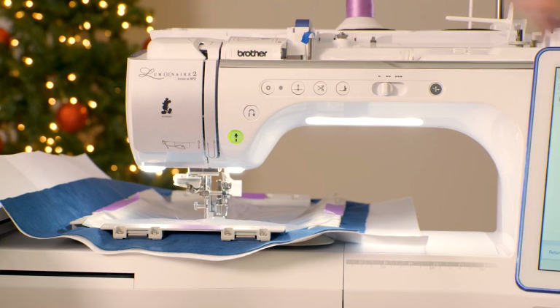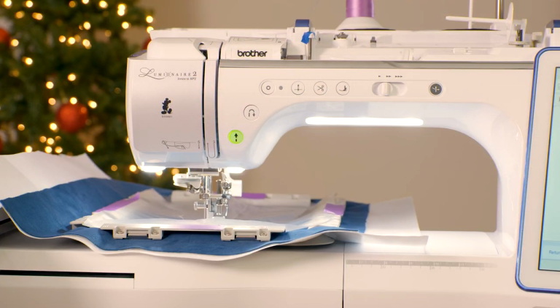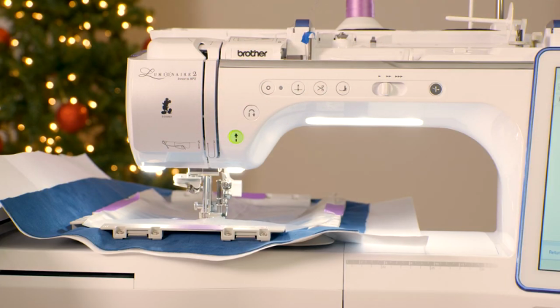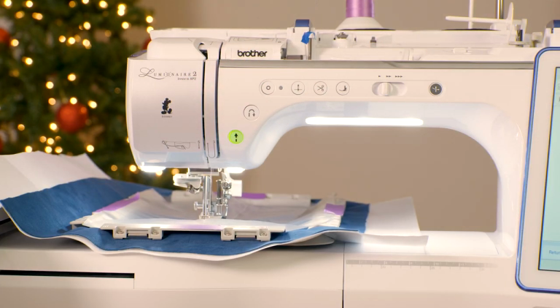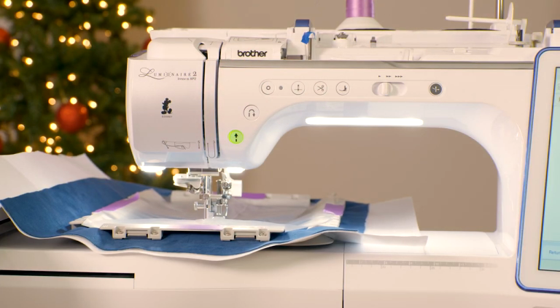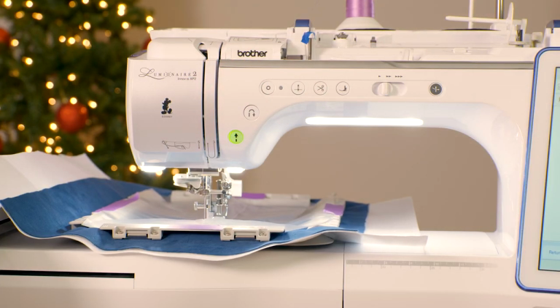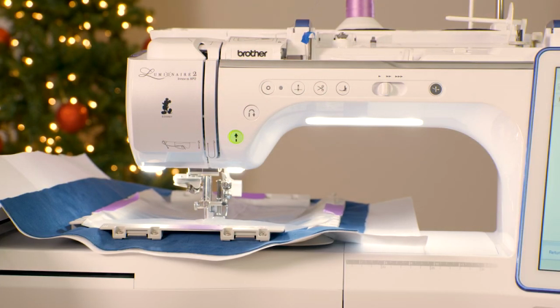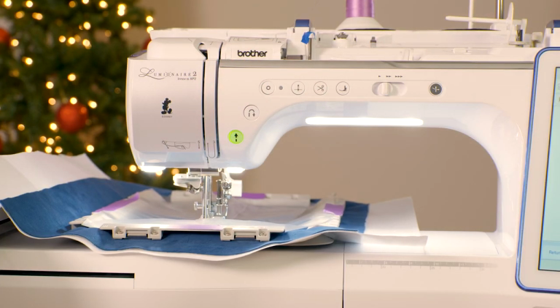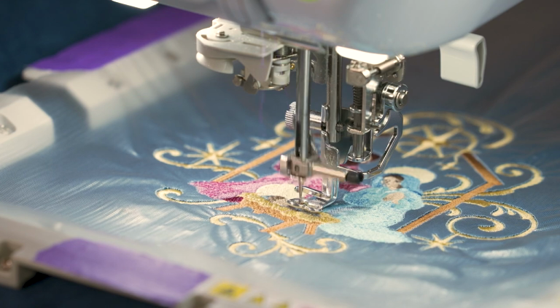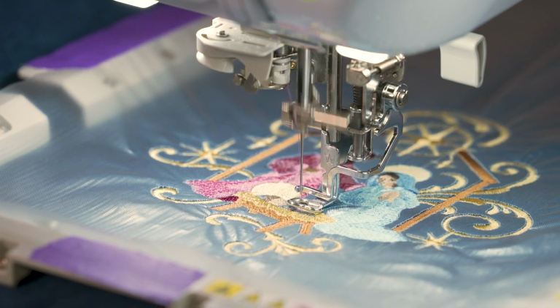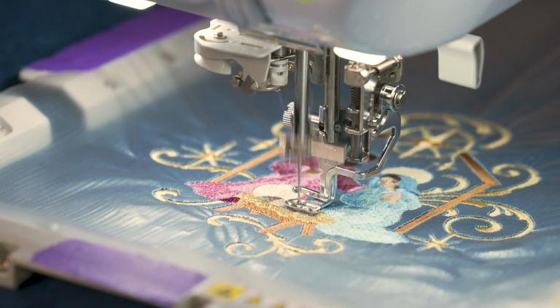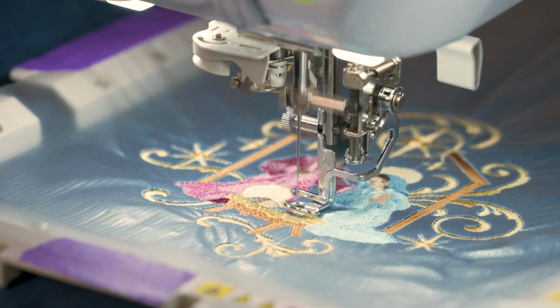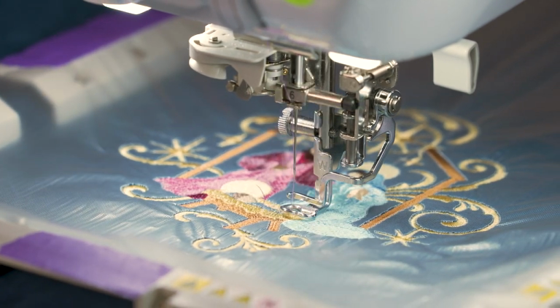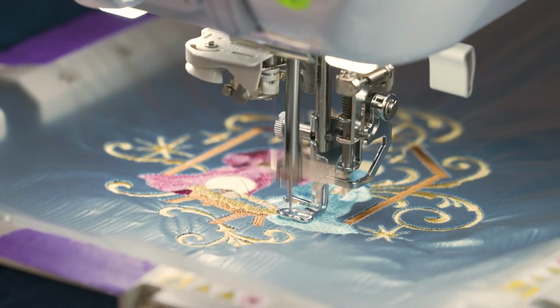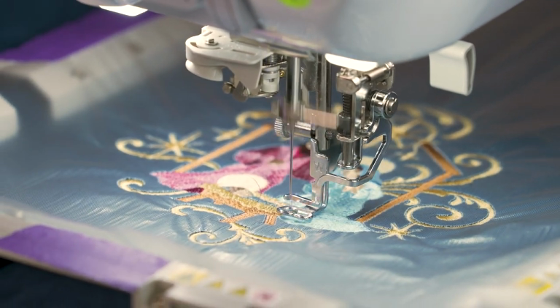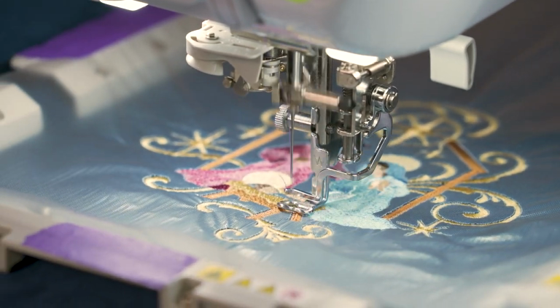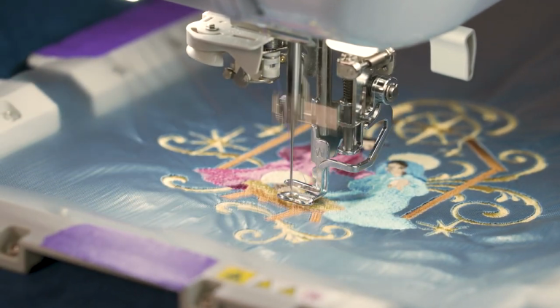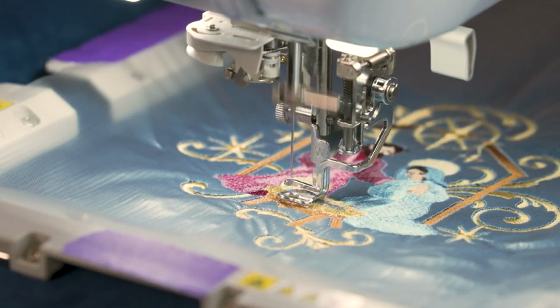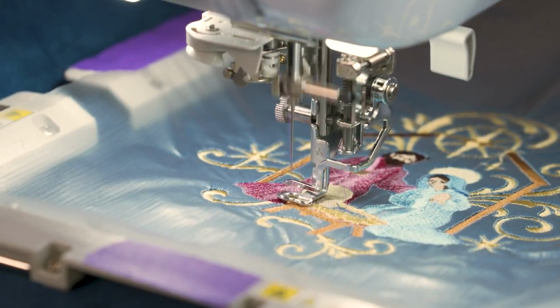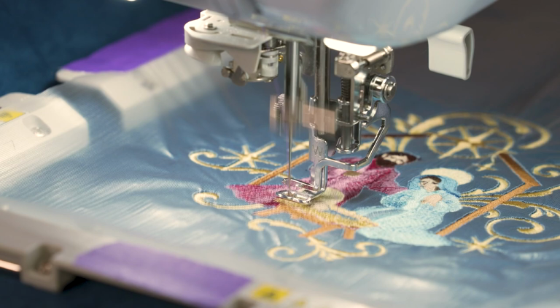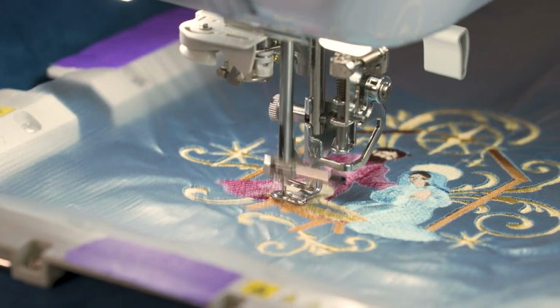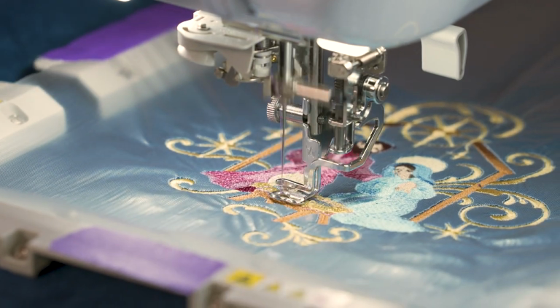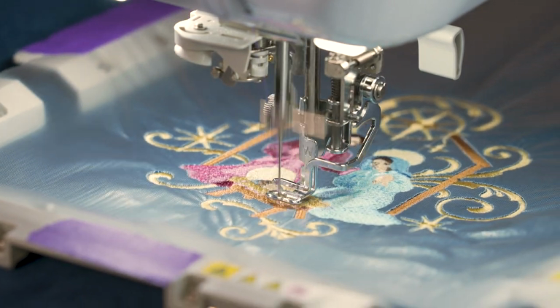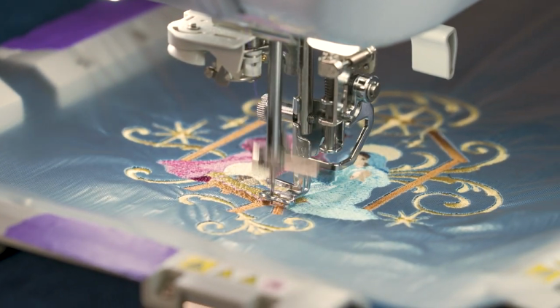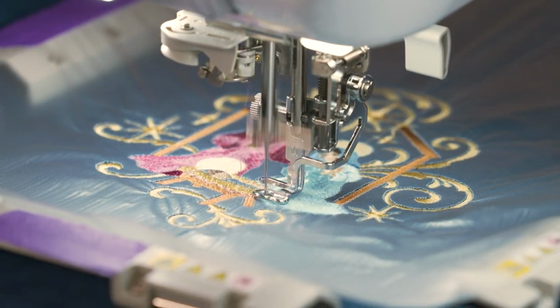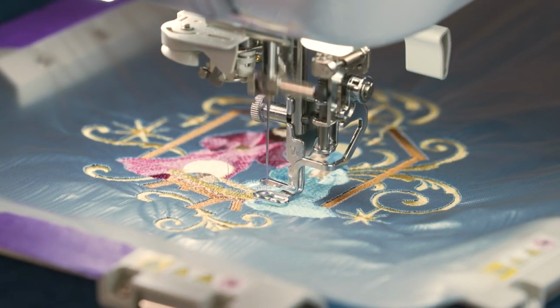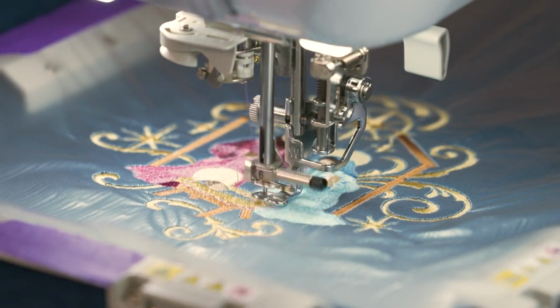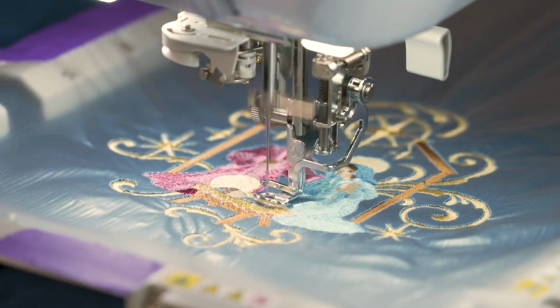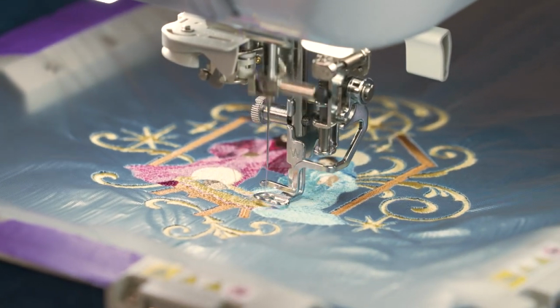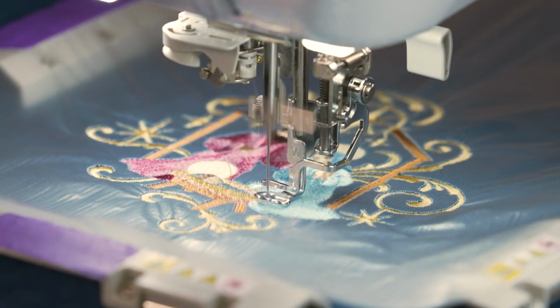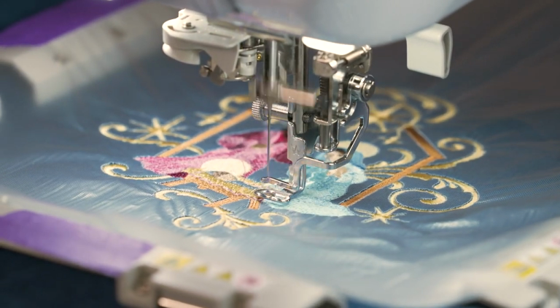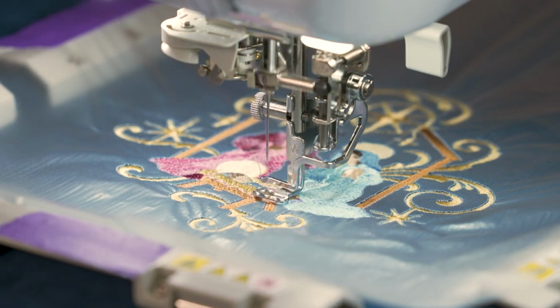If you're using fabric with a pile like velvet or velour, you can use a light water-soluble stabilizer as a topping to keep the stitches from sinking into the fabric too much. Before you start, make sure you position the needle directly over the center point you marked on your fabric.